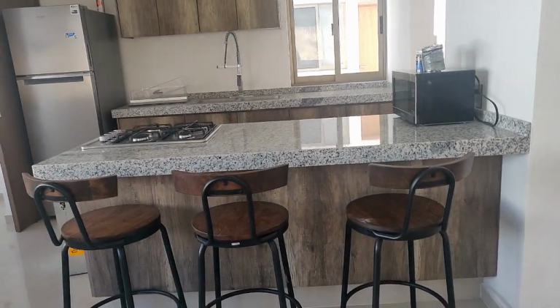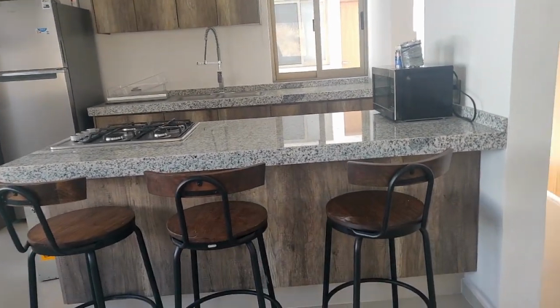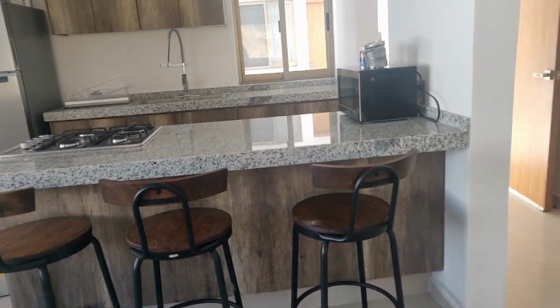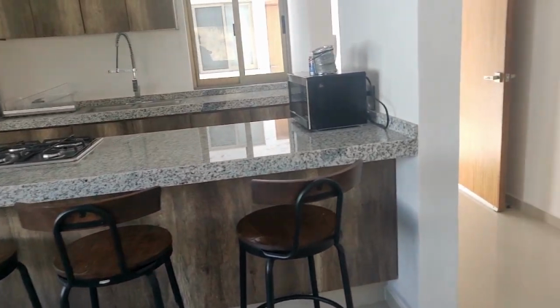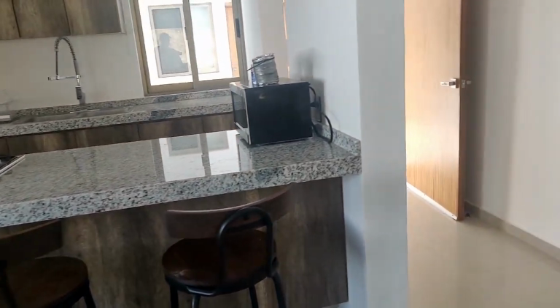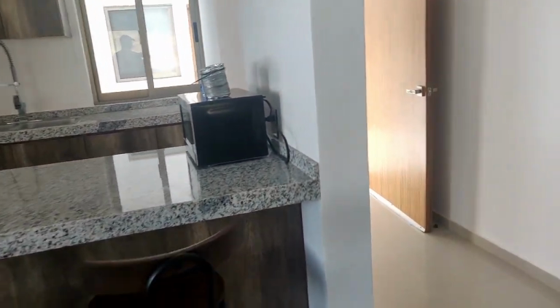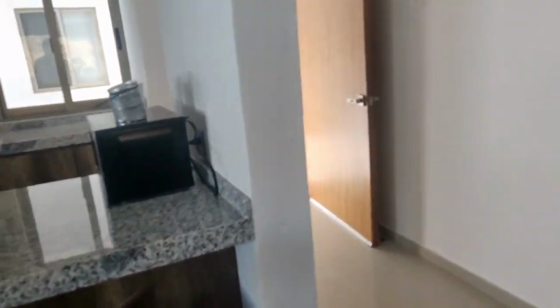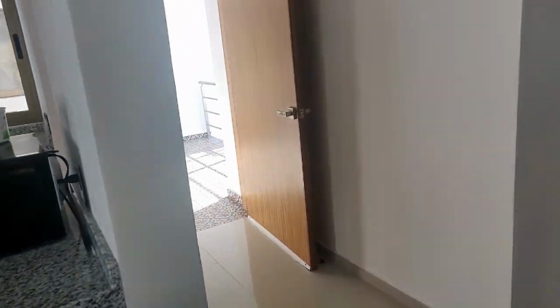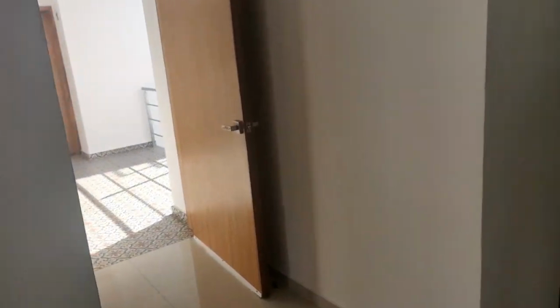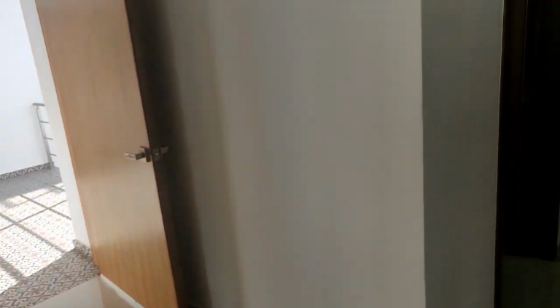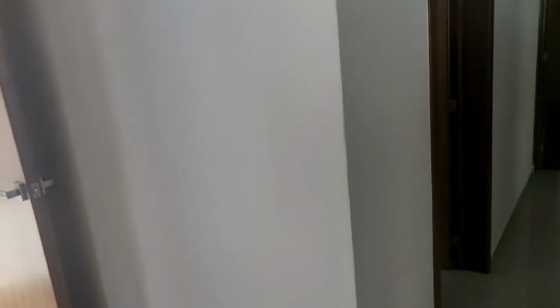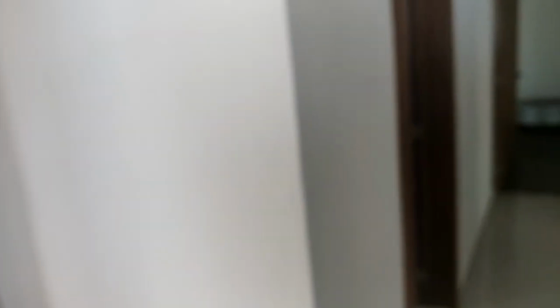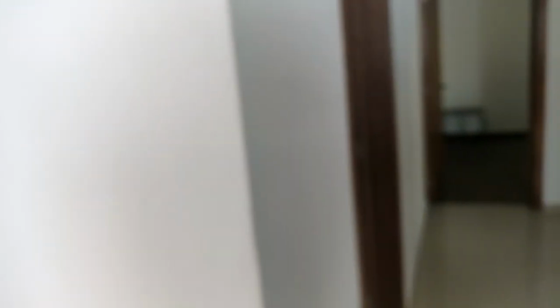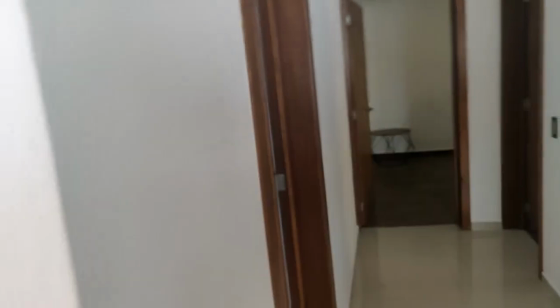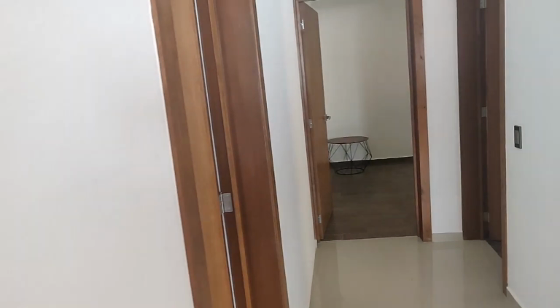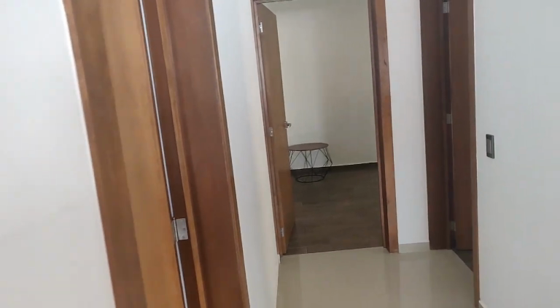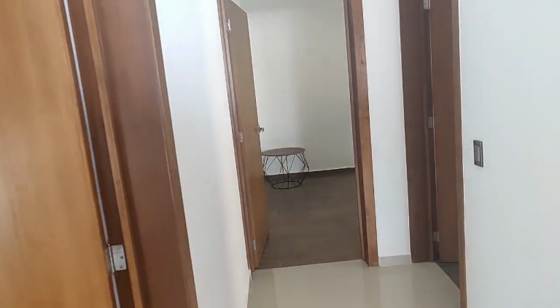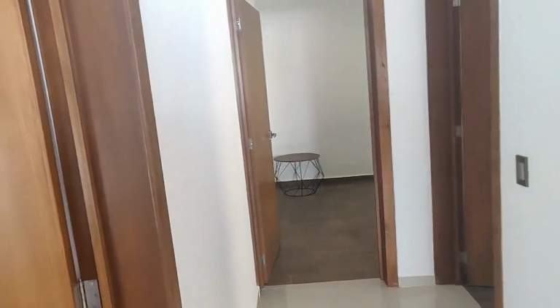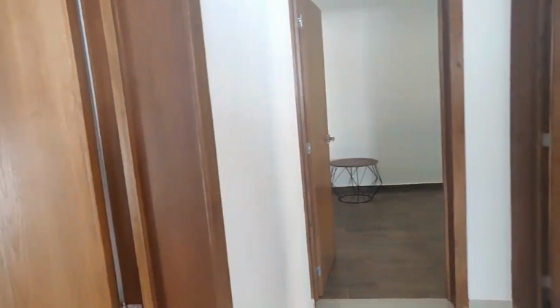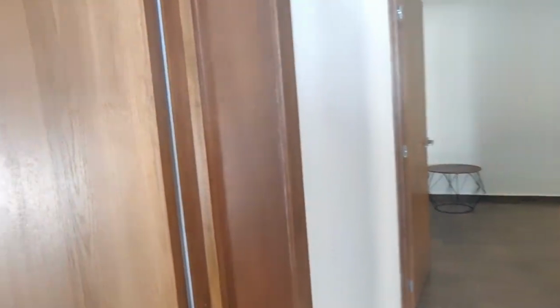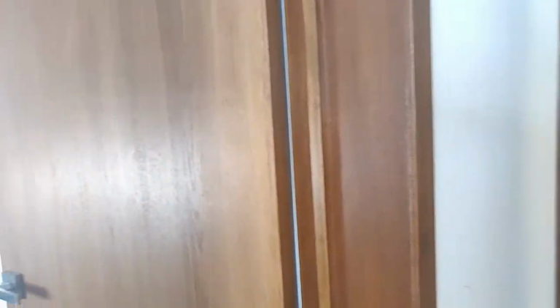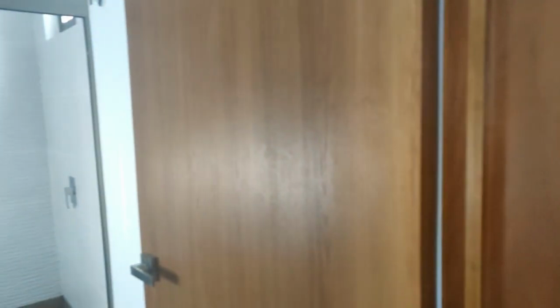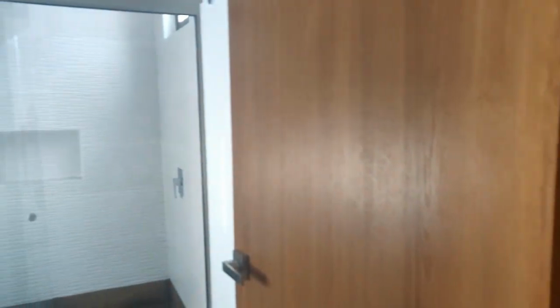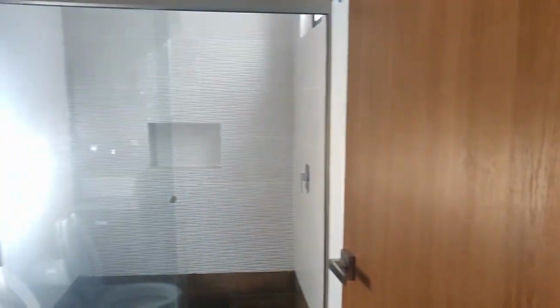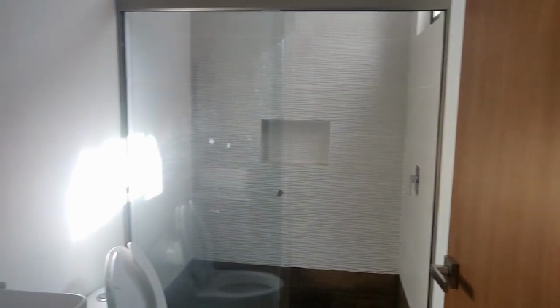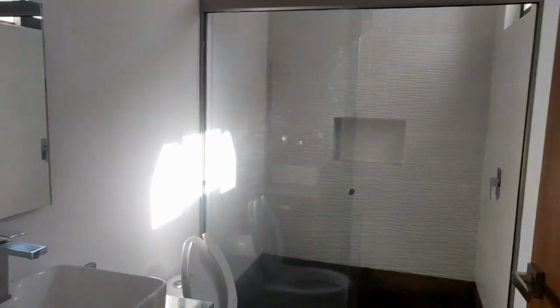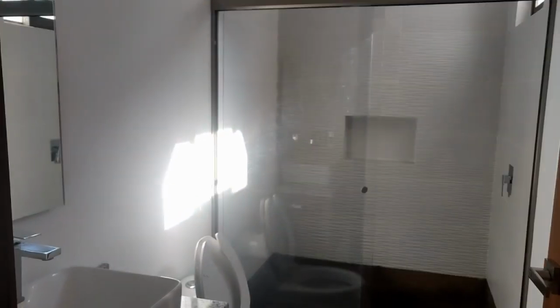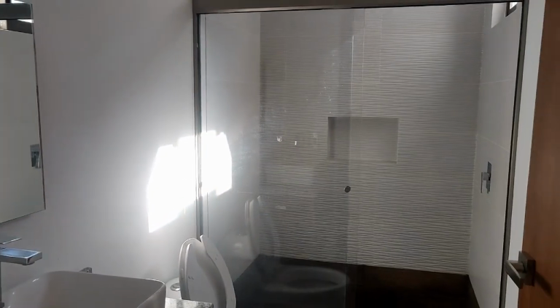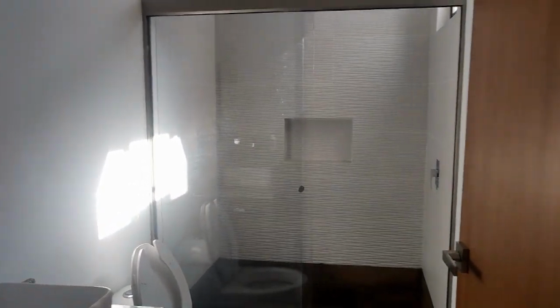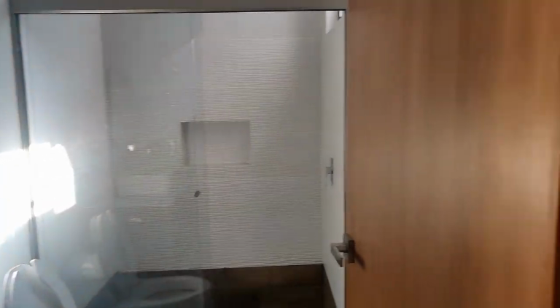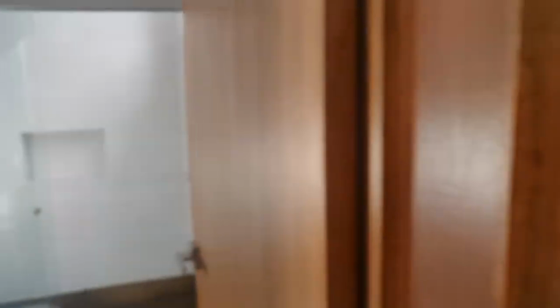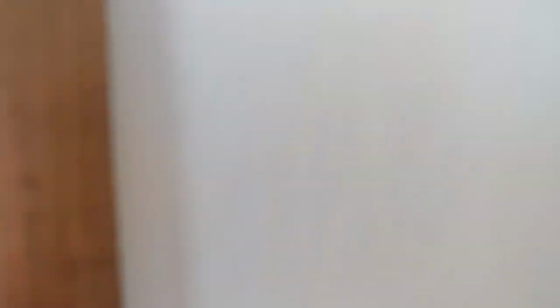What's included in the rent? The rent only includes the furniture and the water. Okay, then you pay electricity, gas, and the toilet.